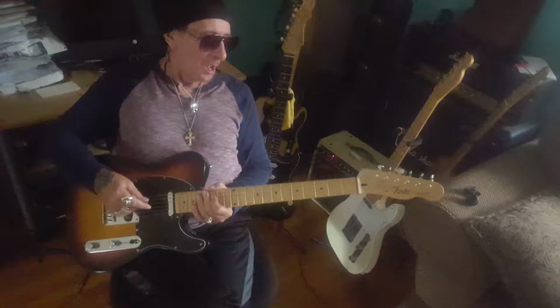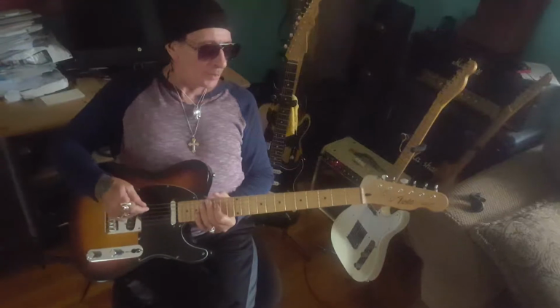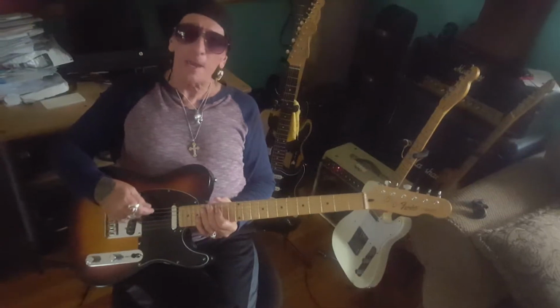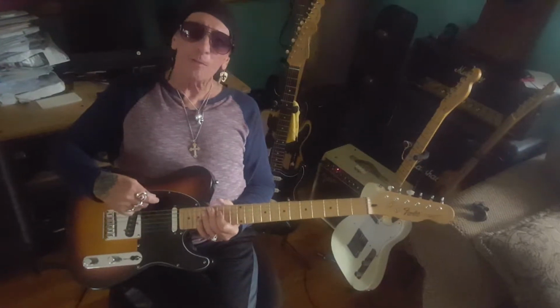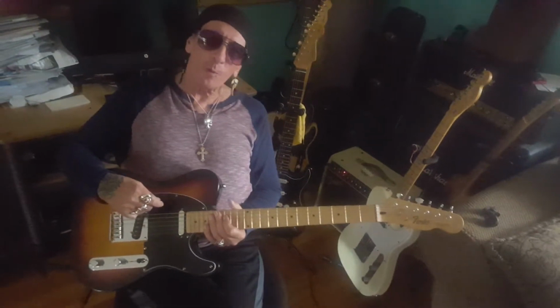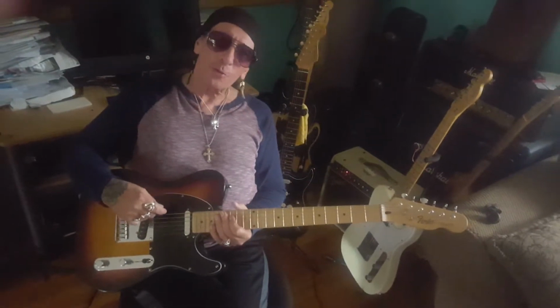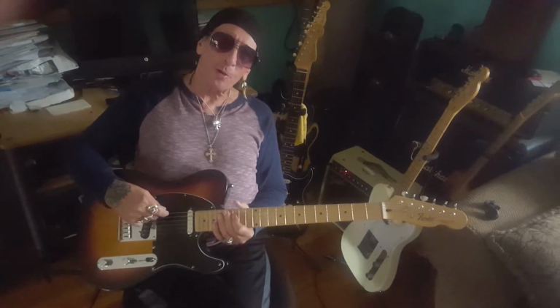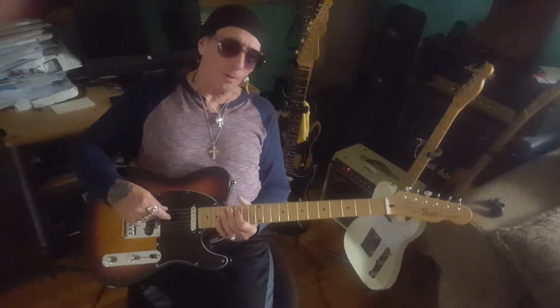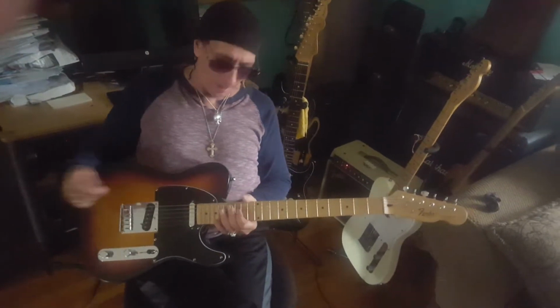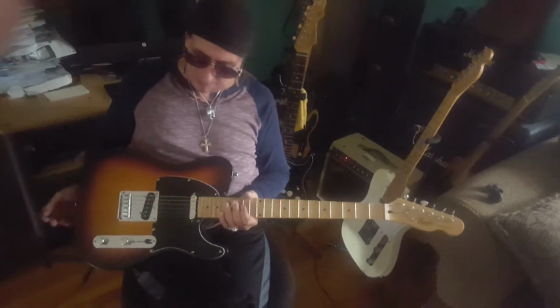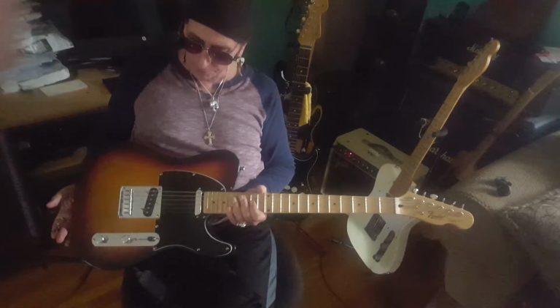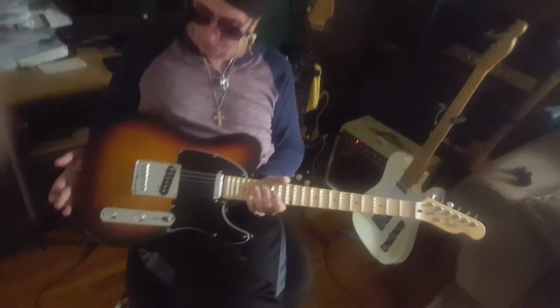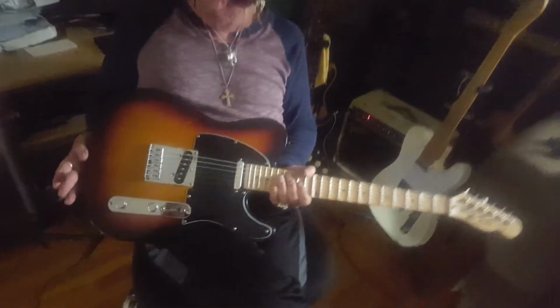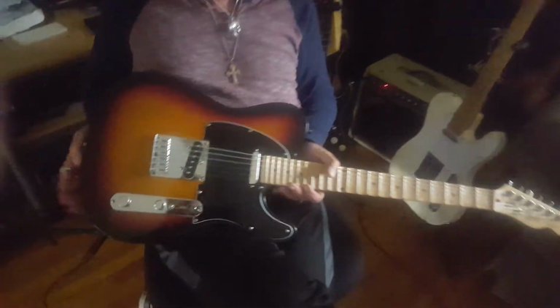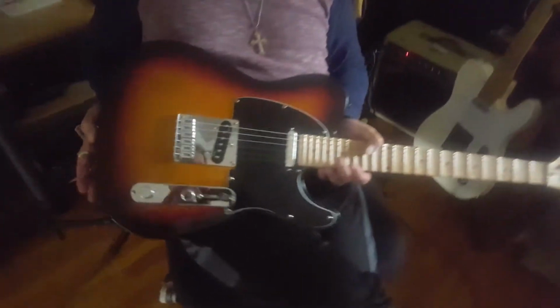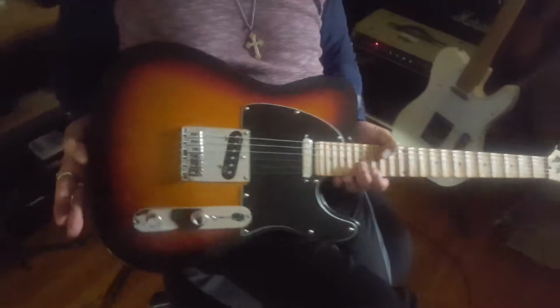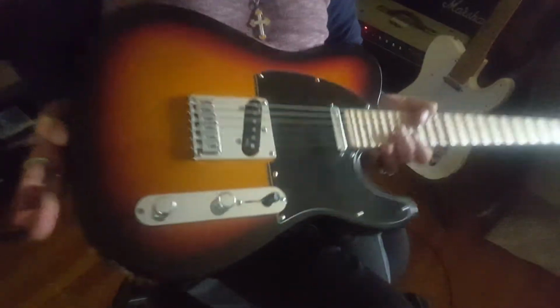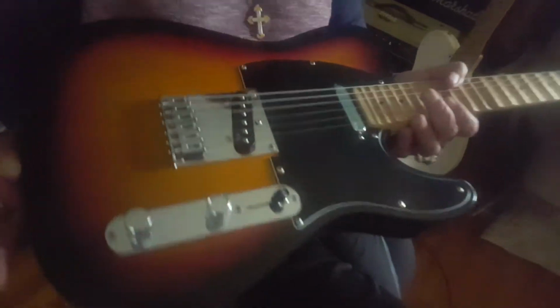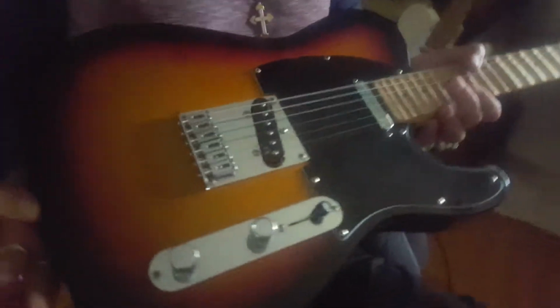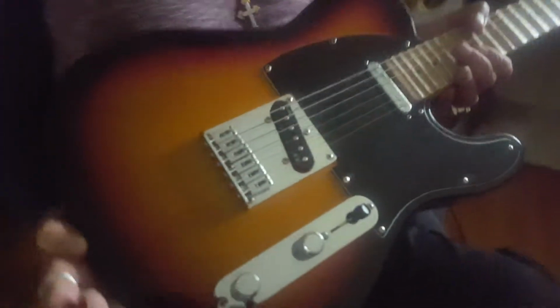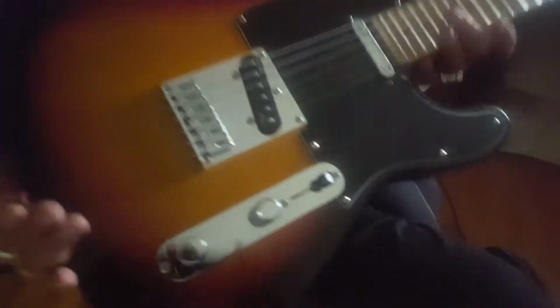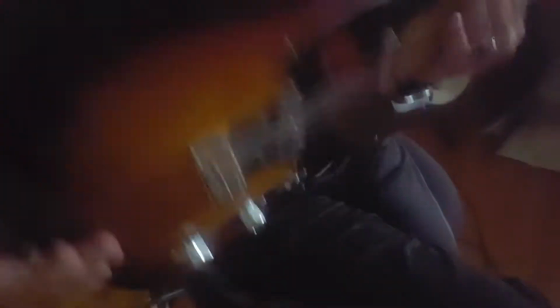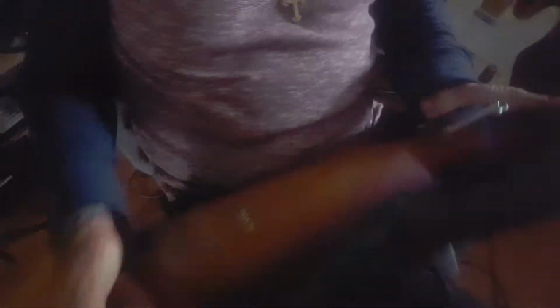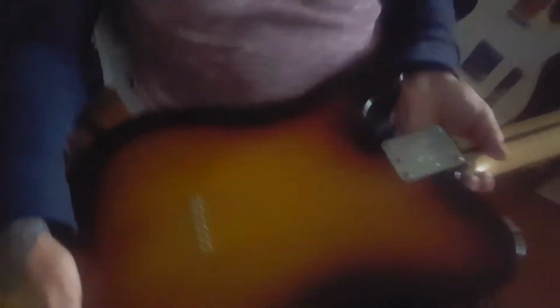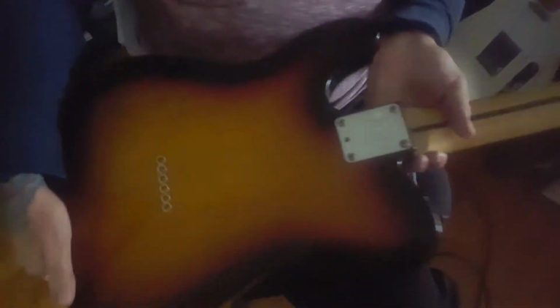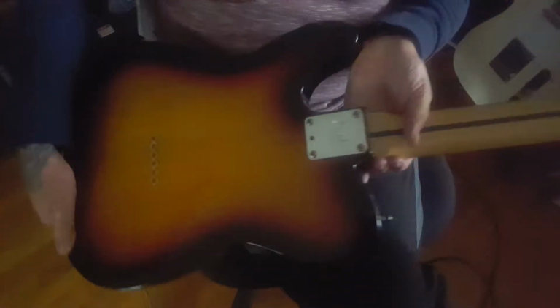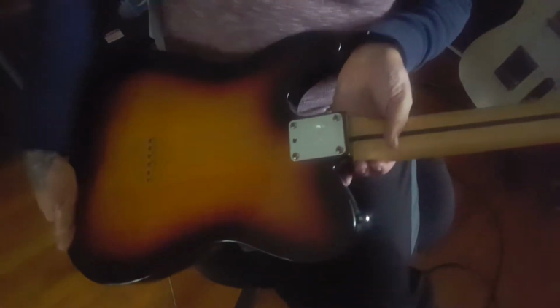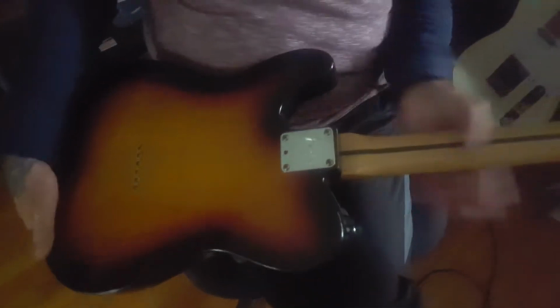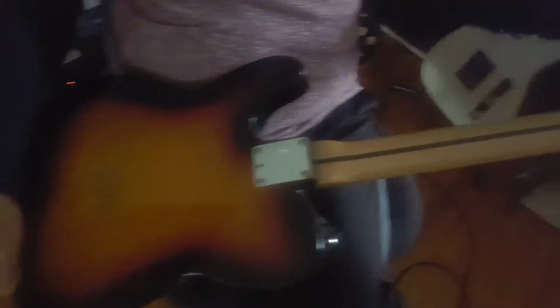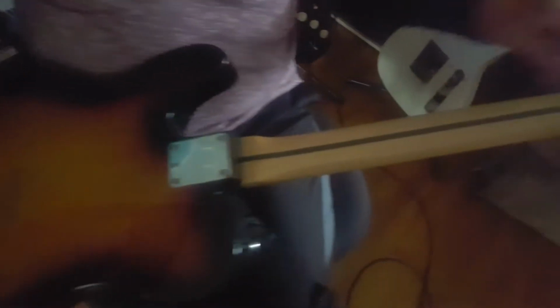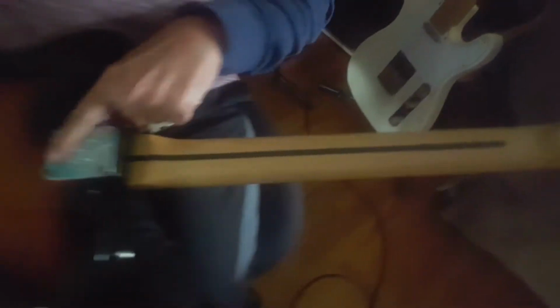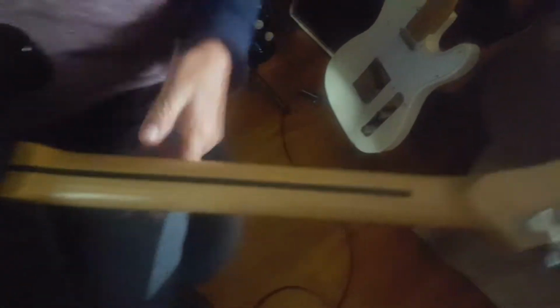Hi, it's K.K. Martin for the West Coast Guitar Vault. Today, for your consideration, this beautiful Tobacco Sunburst Telecaster Fender Custom Shop — Custom Shop neck and body.